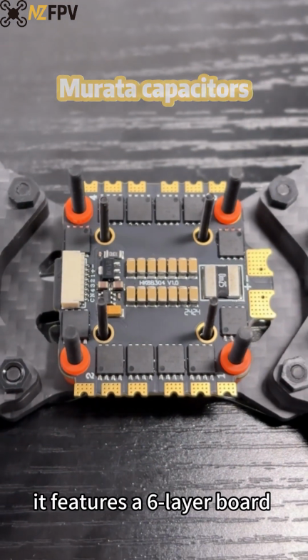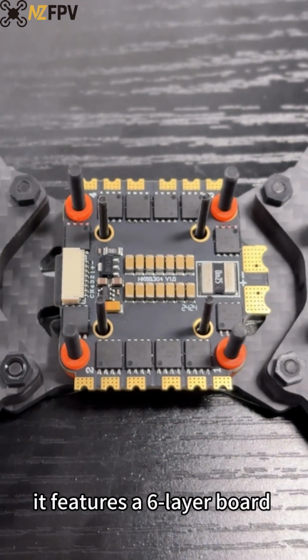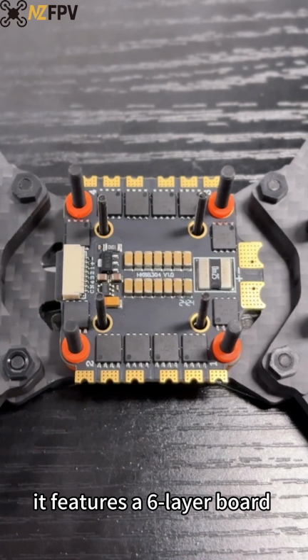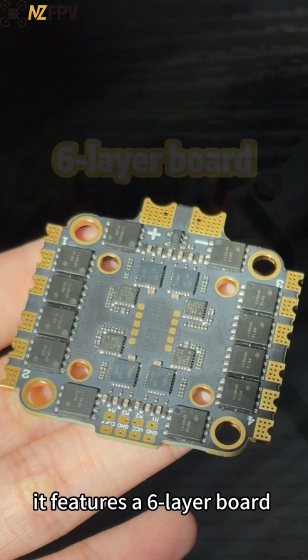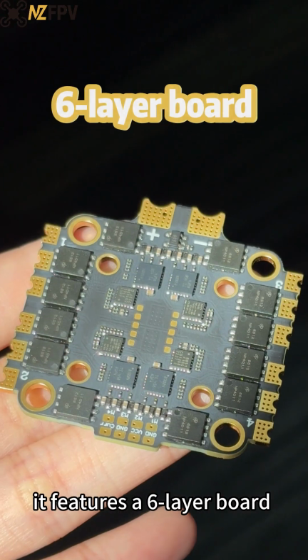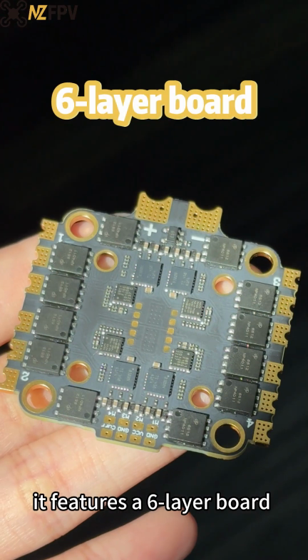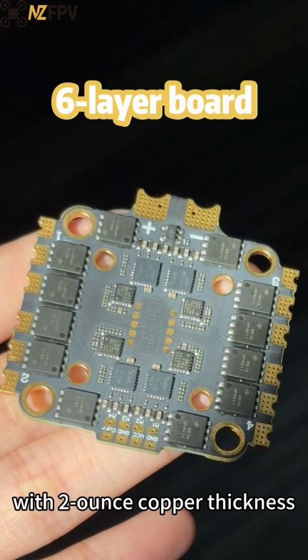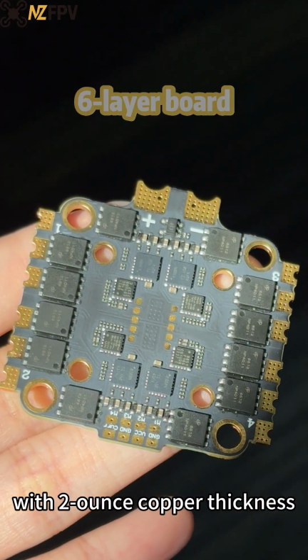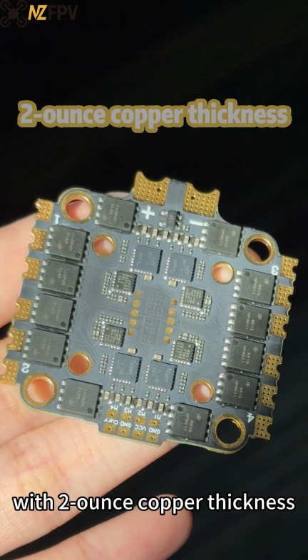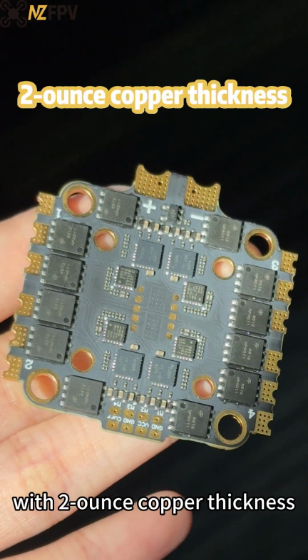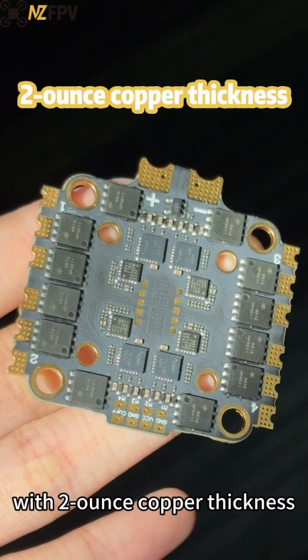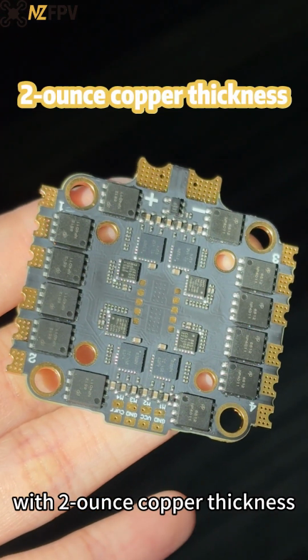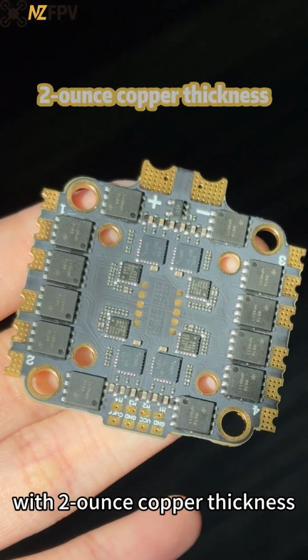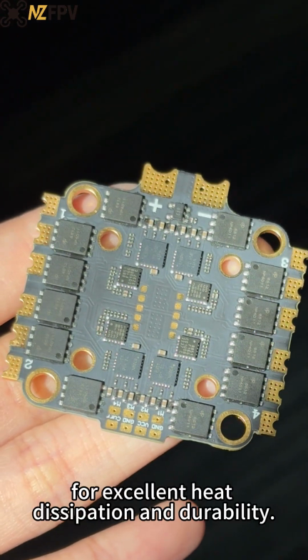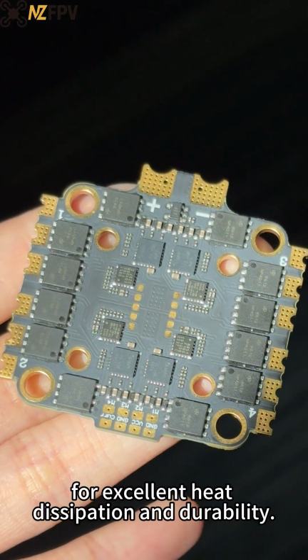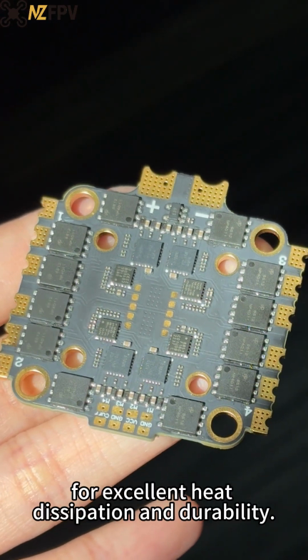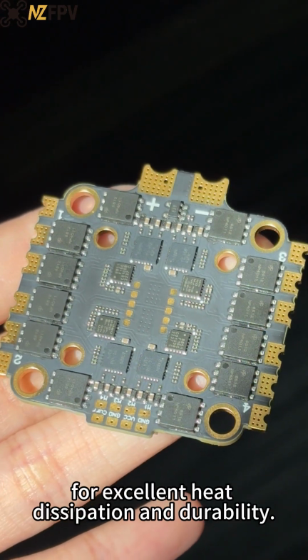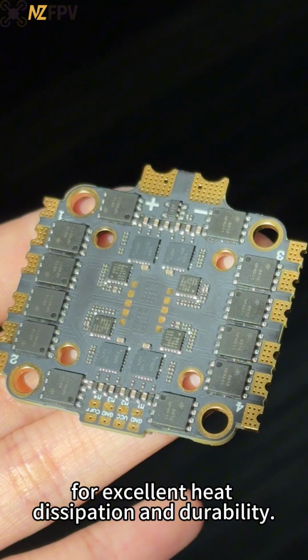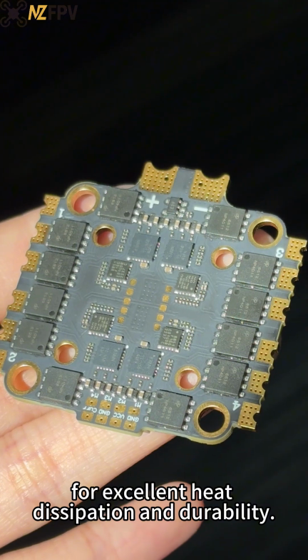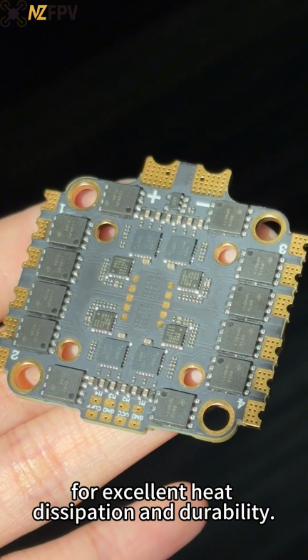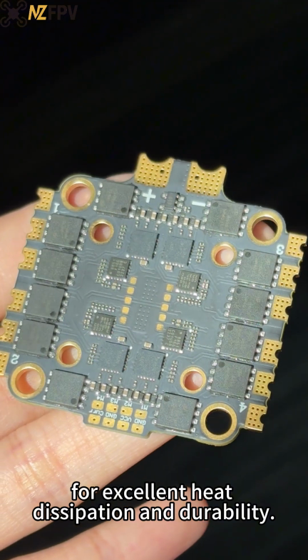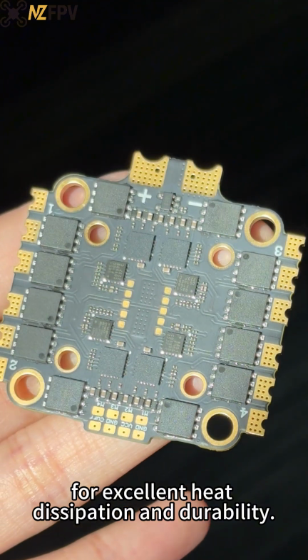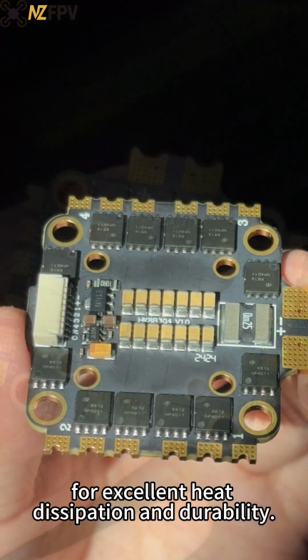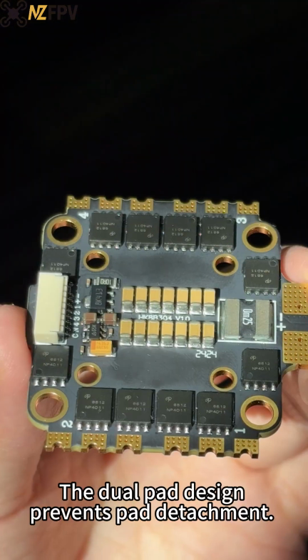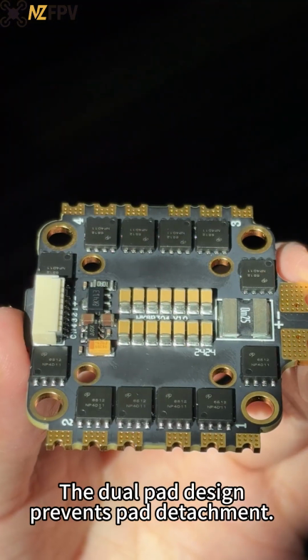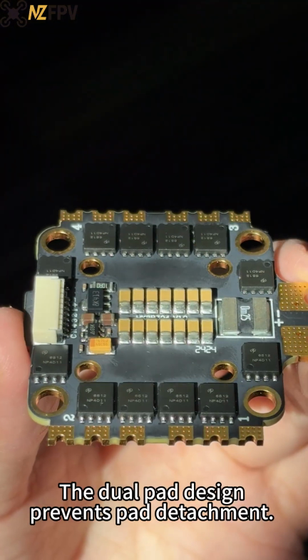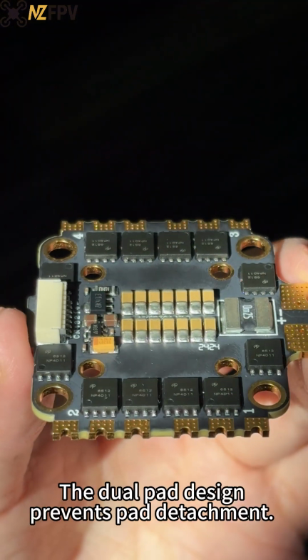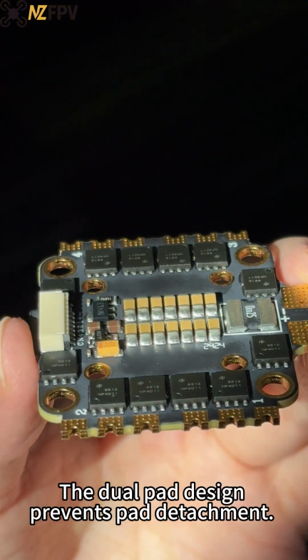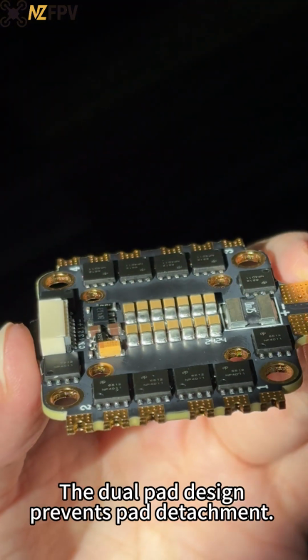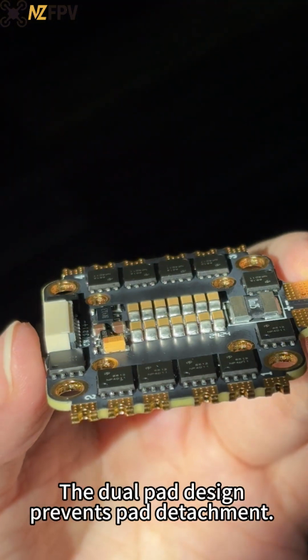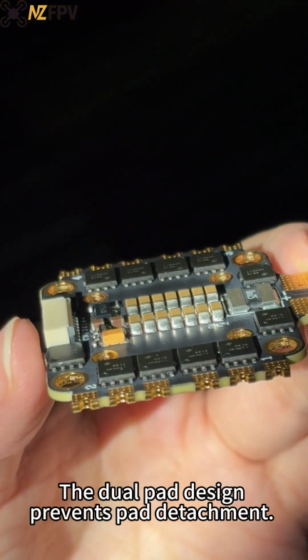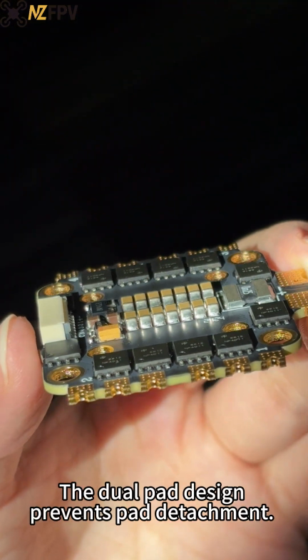It features a low-layer board with an OS copper thickness for excellent heat dissipation and durability. The dual pad design prevents pad detachment.